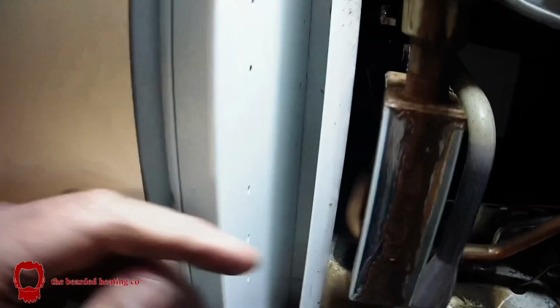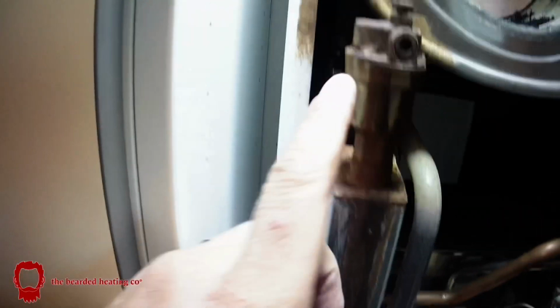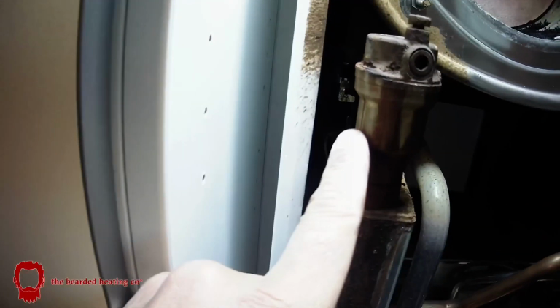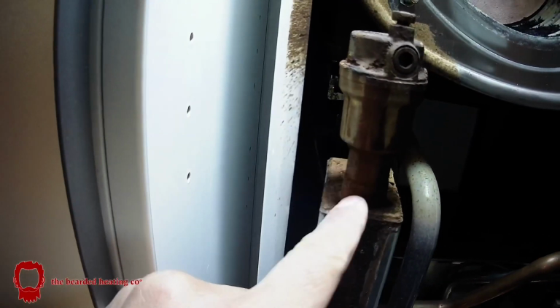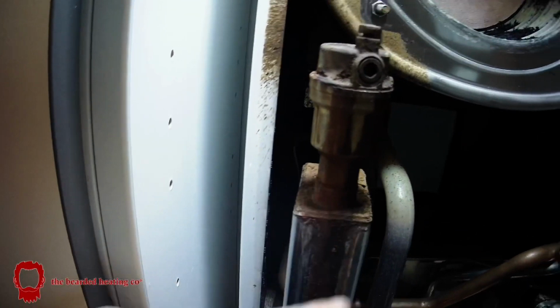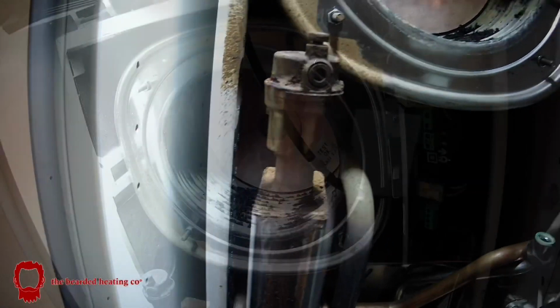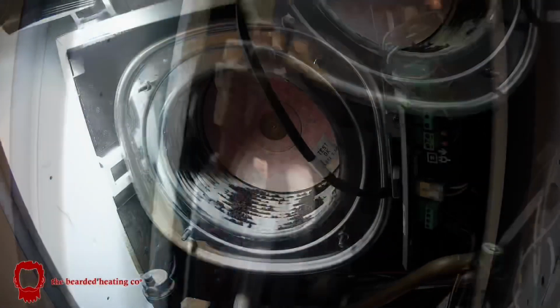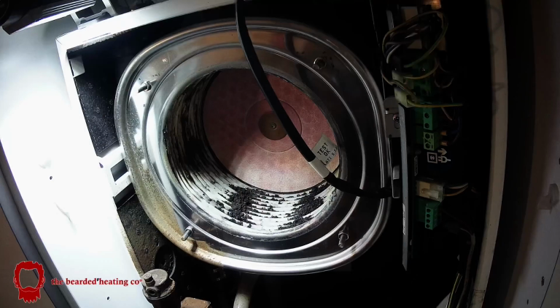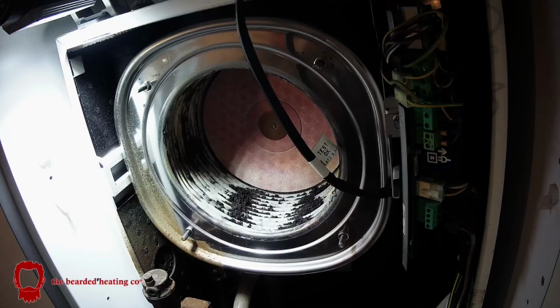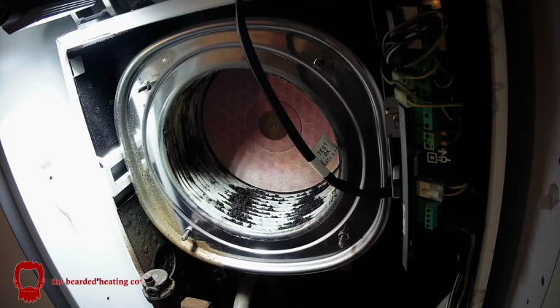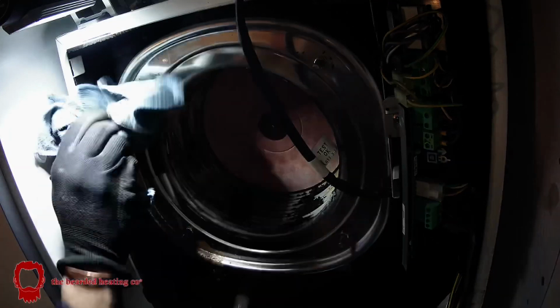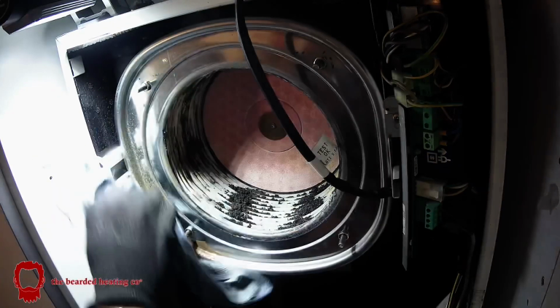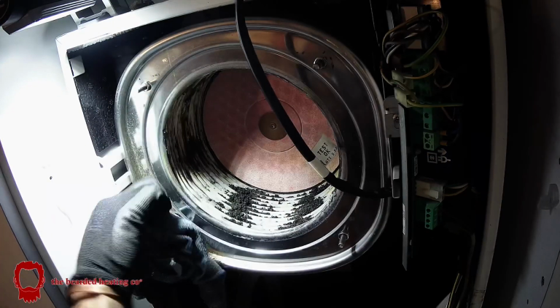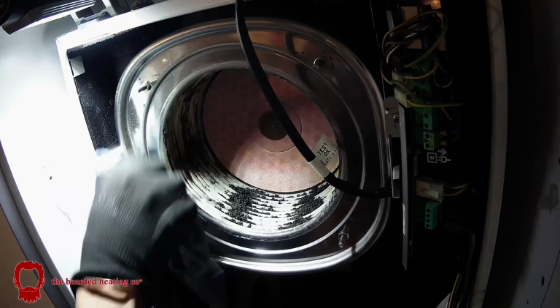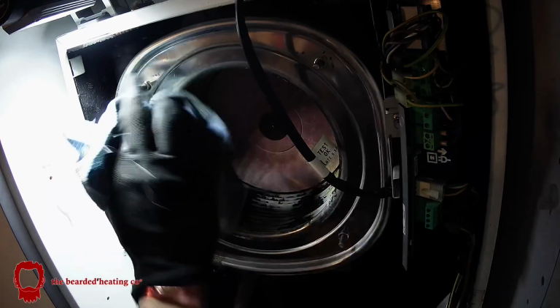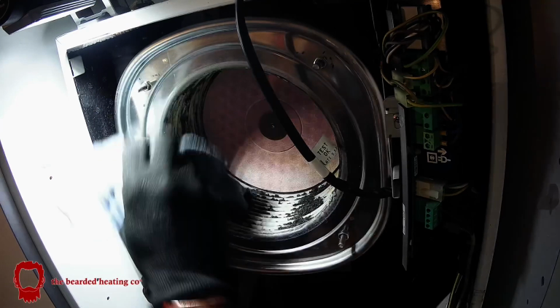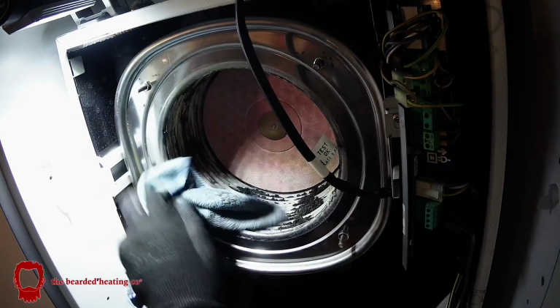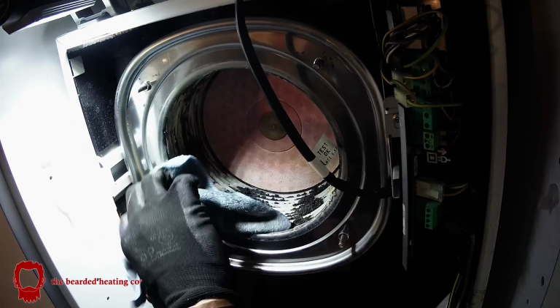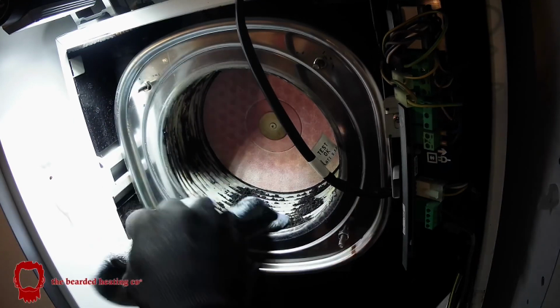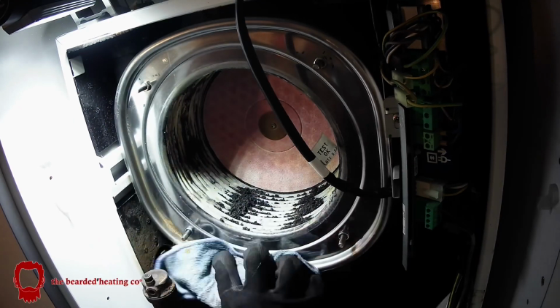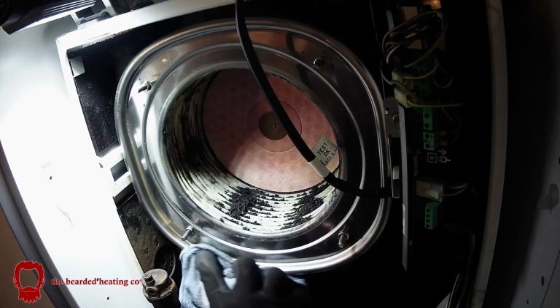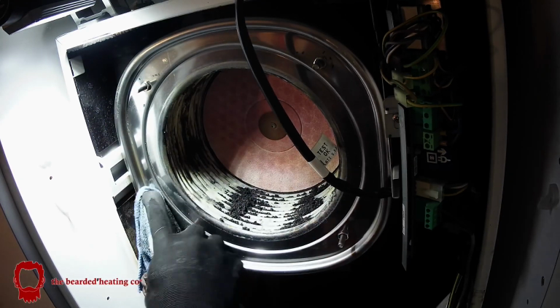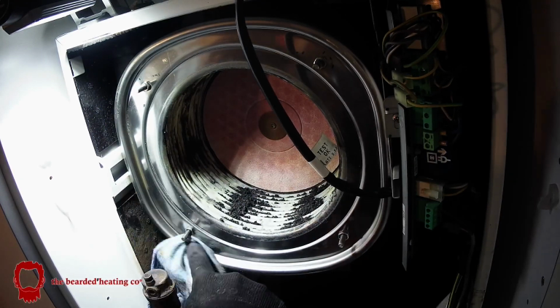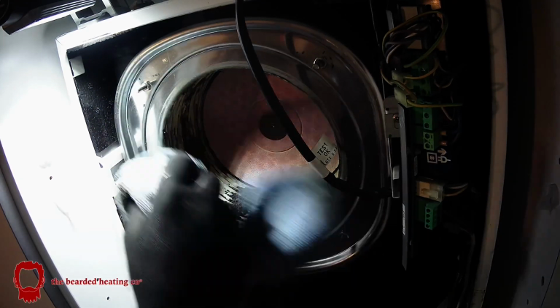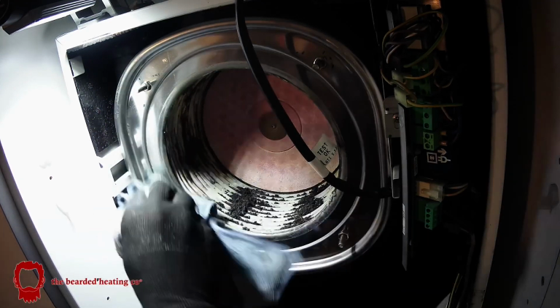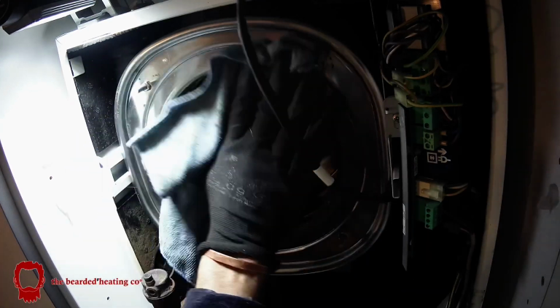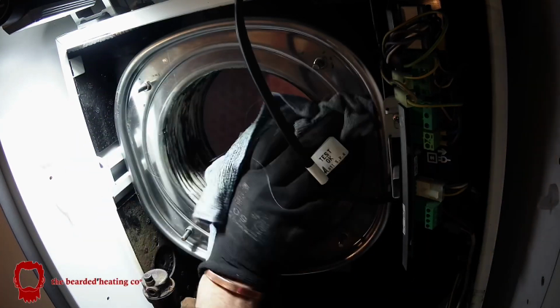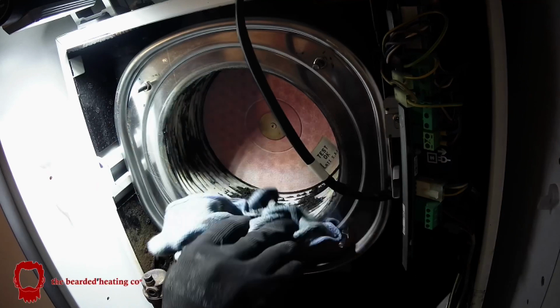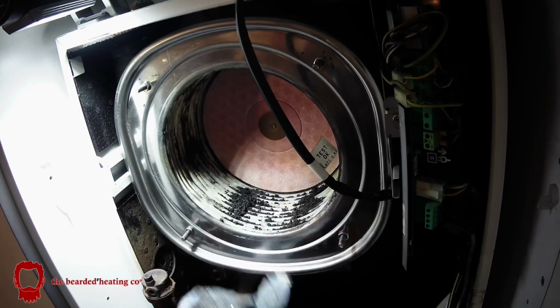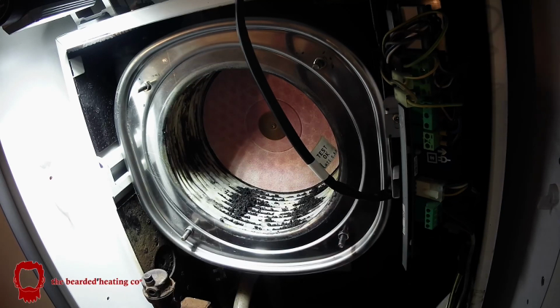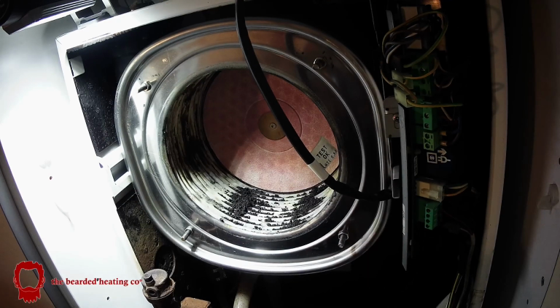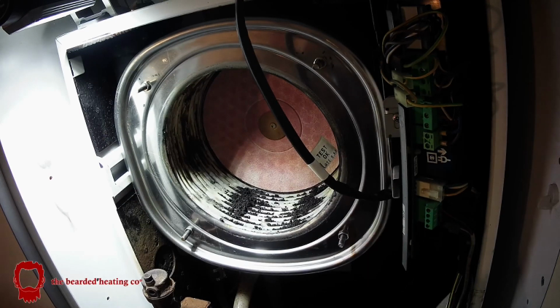It hadn't been serviced for a while and the AAV had been leaking, so I carried out a full strip service, removed all the debris, and tried to polish the boiler up as best I could.